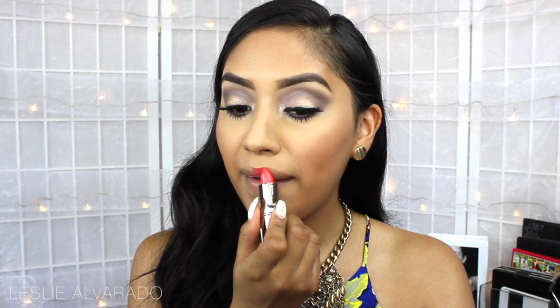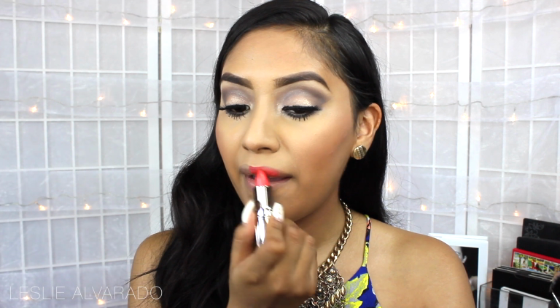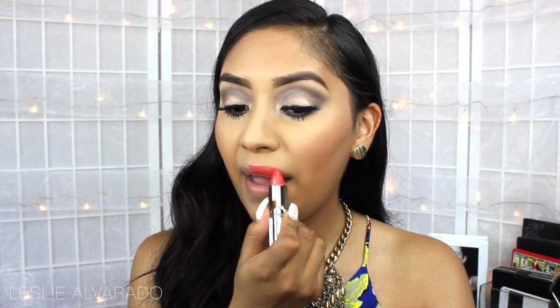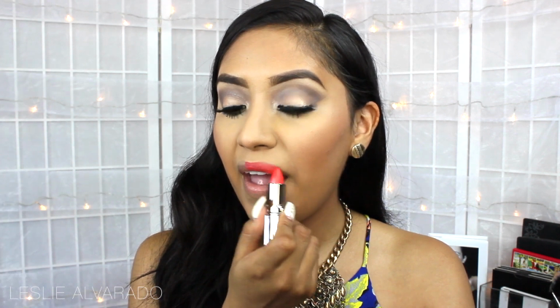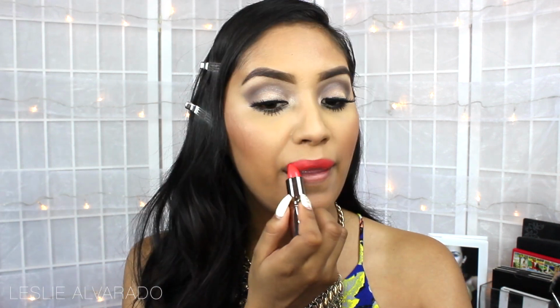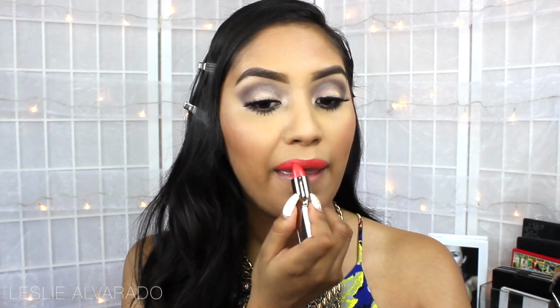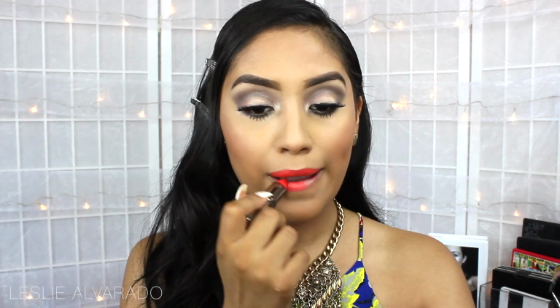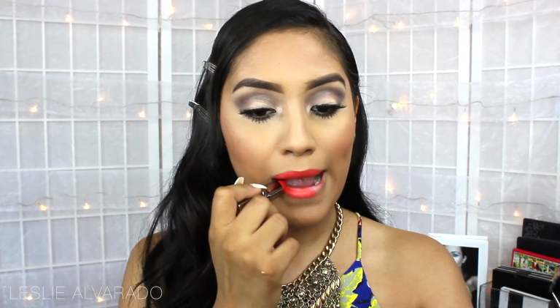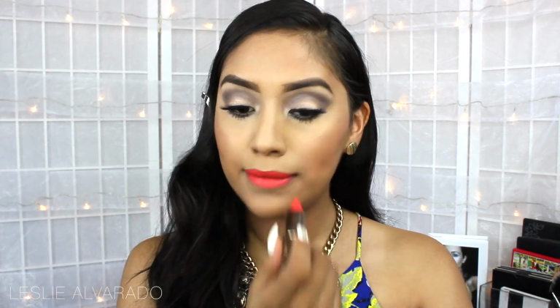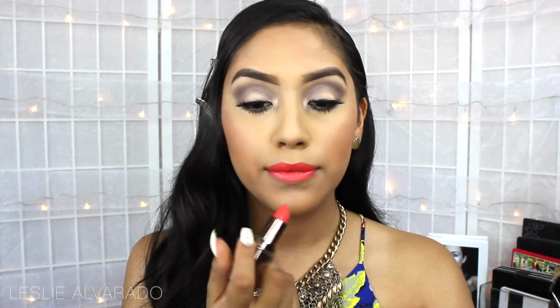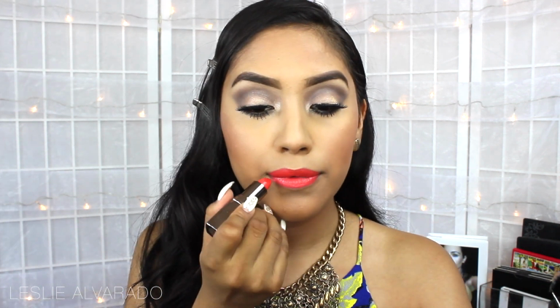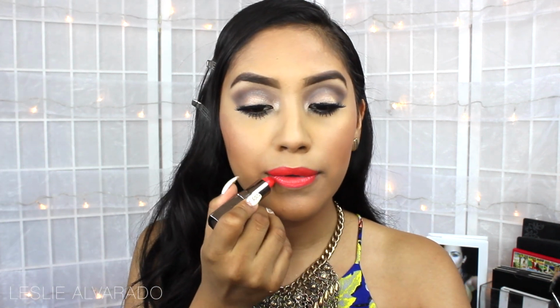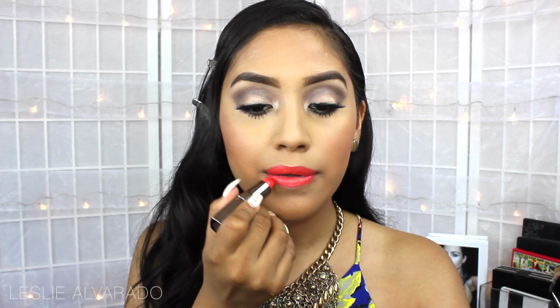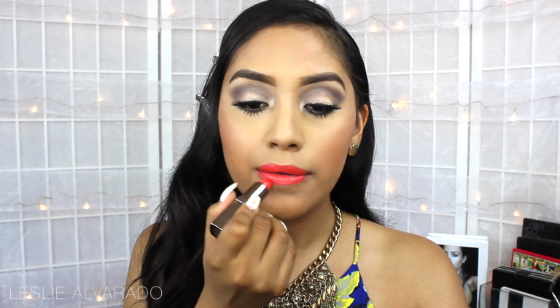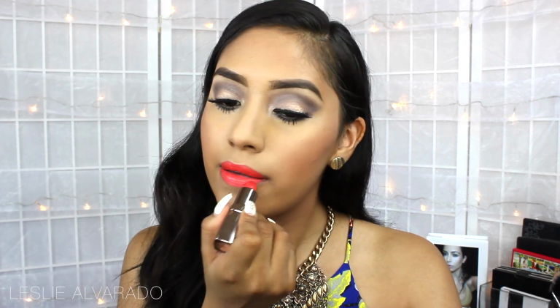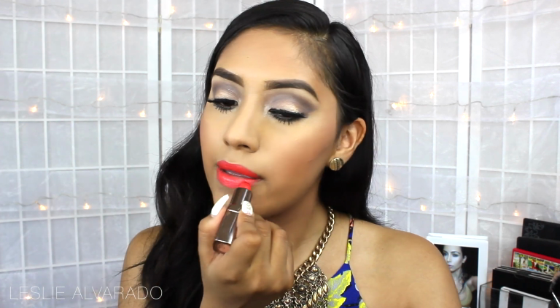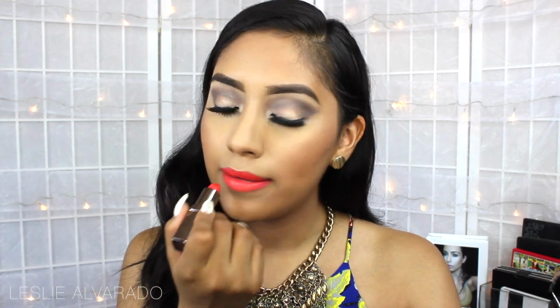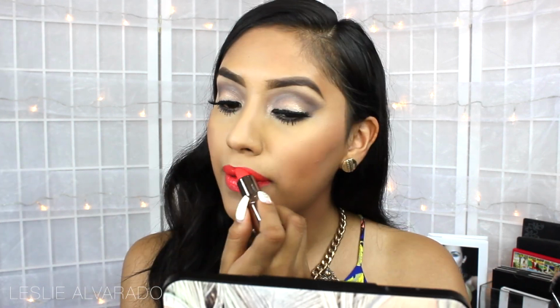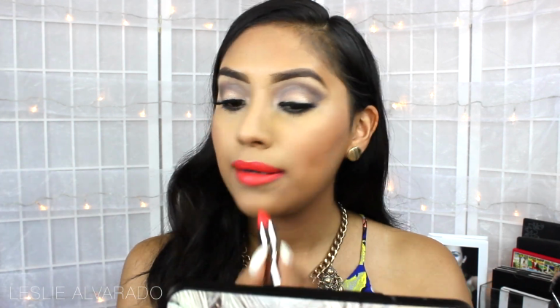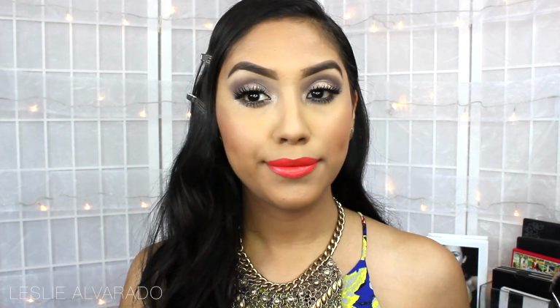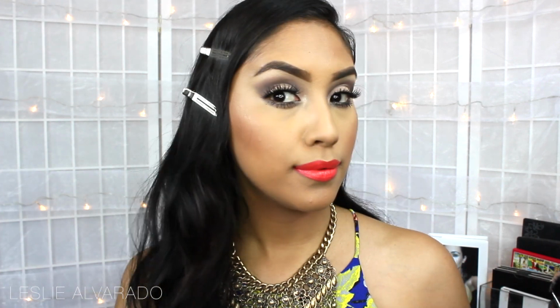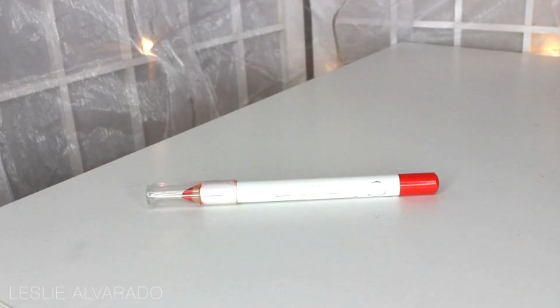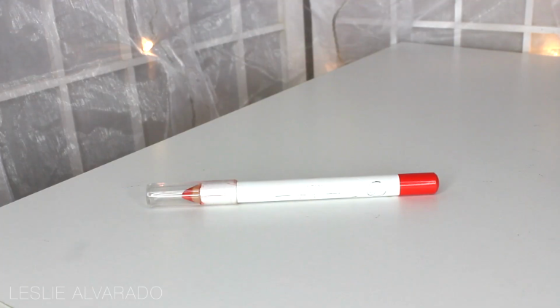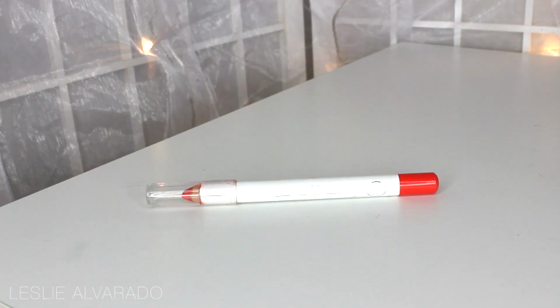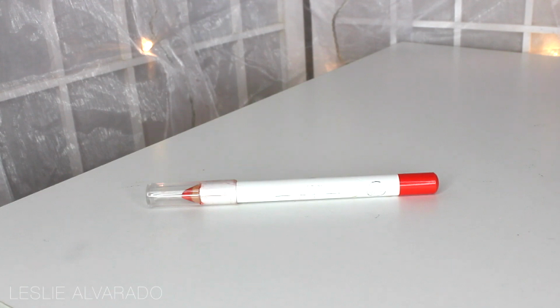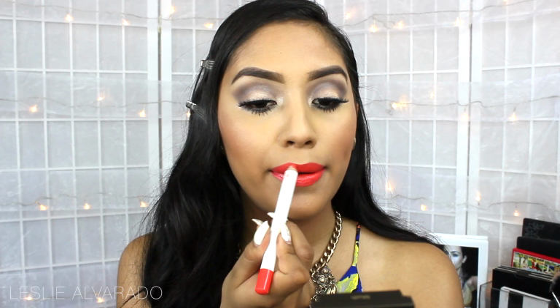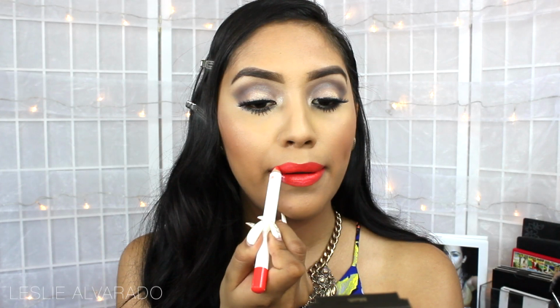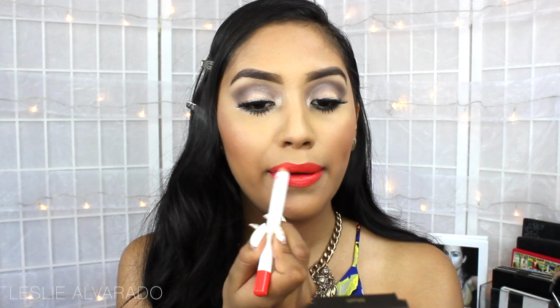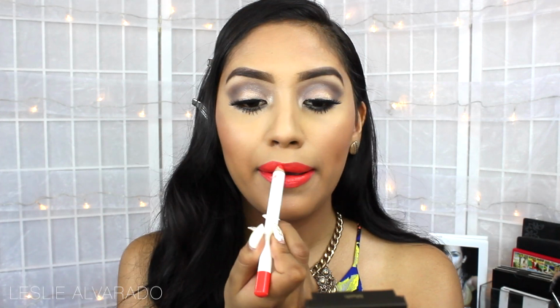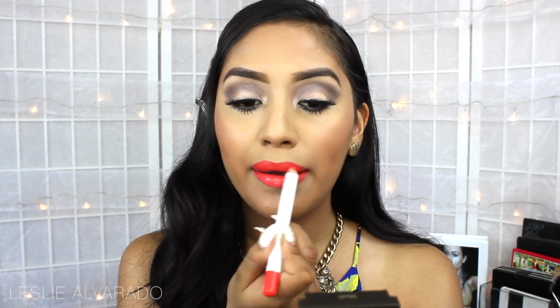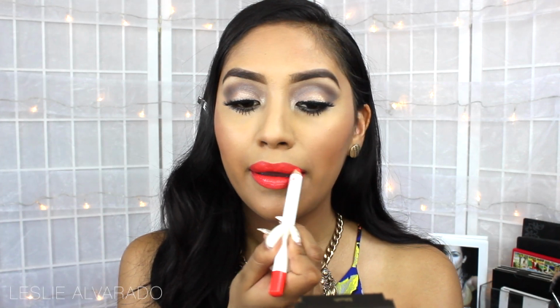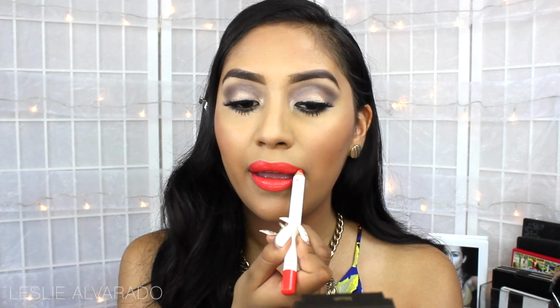For the lips, I'm going to be using this Galany Lipstick in the color Coral. I loved this lipstick — the orange is just so perfect, it's in between a red and an orange. Then I'm just going to be lining up my lips with this Sigma Lip Base.